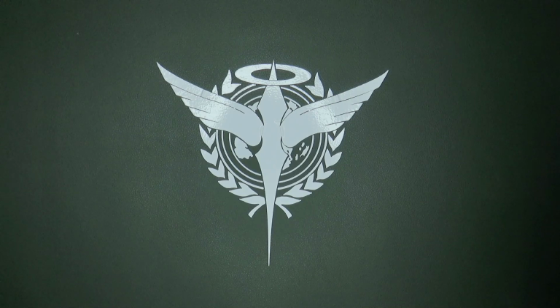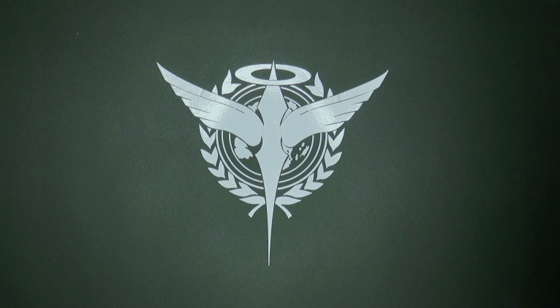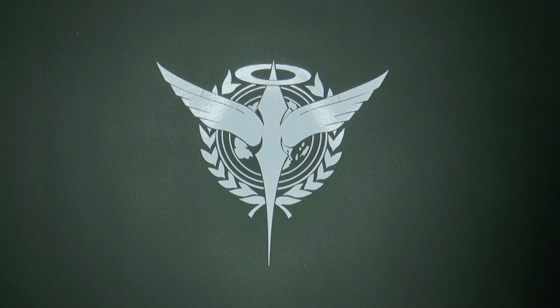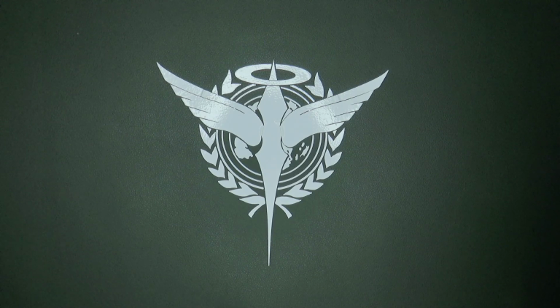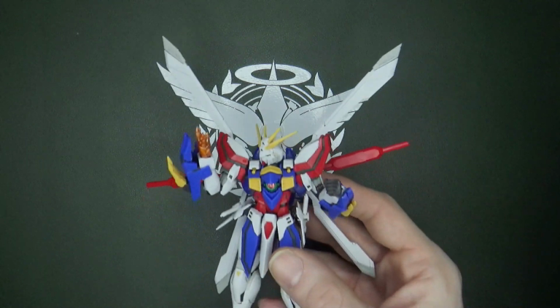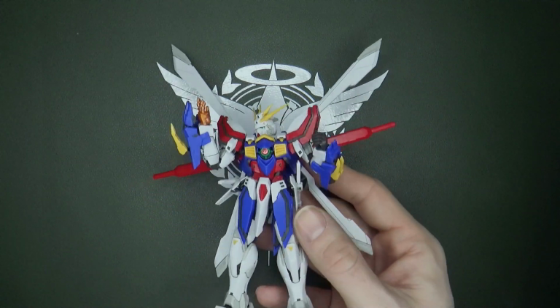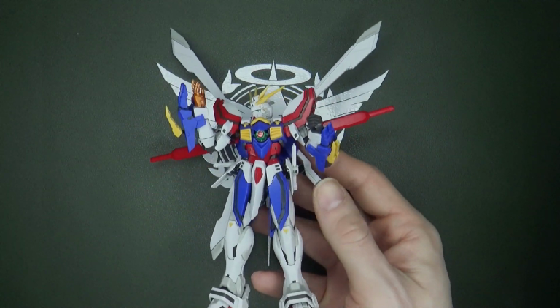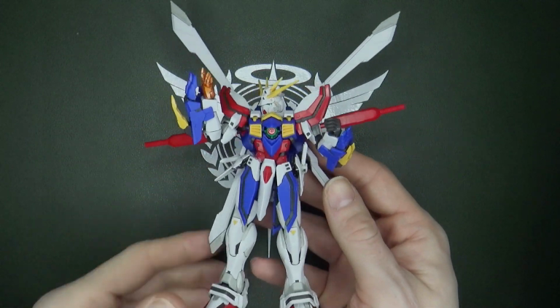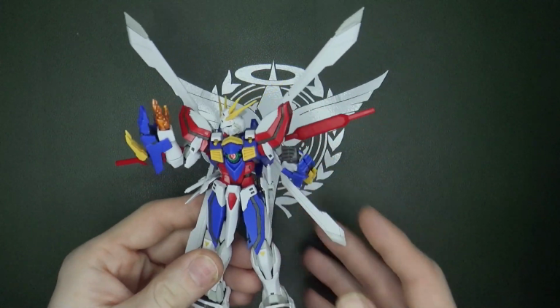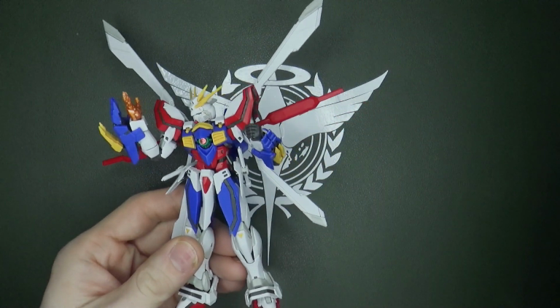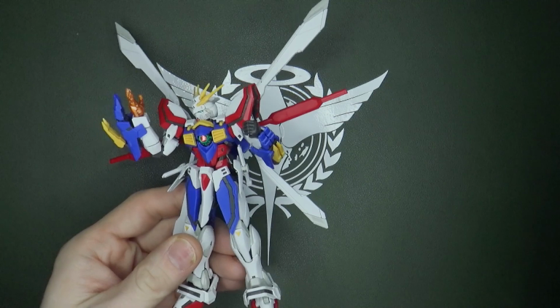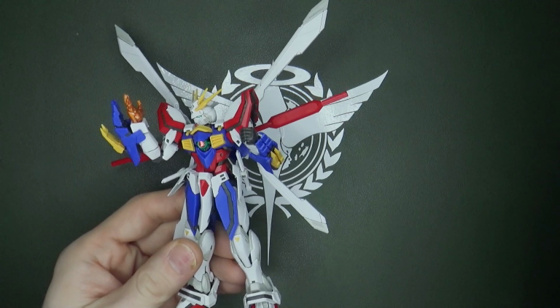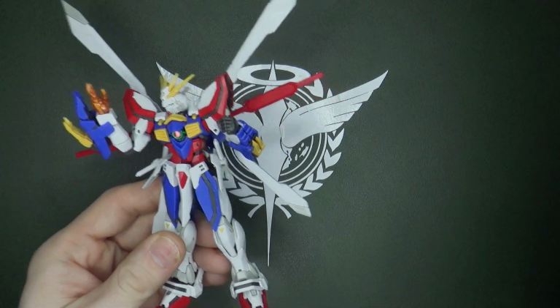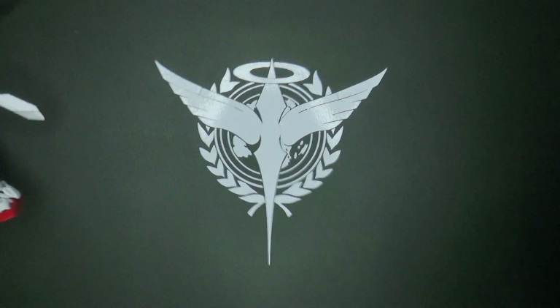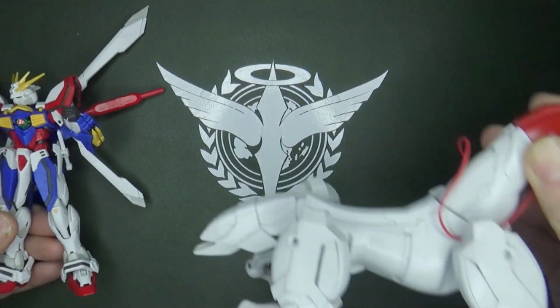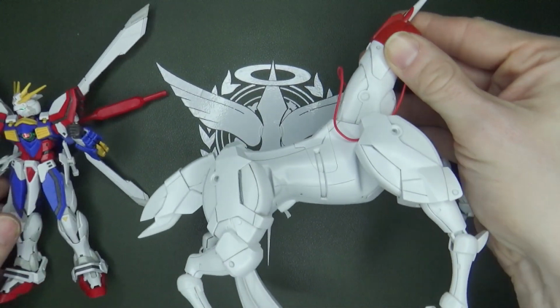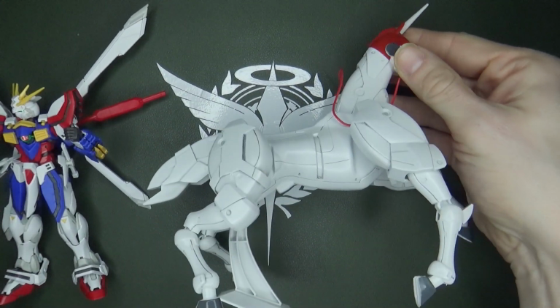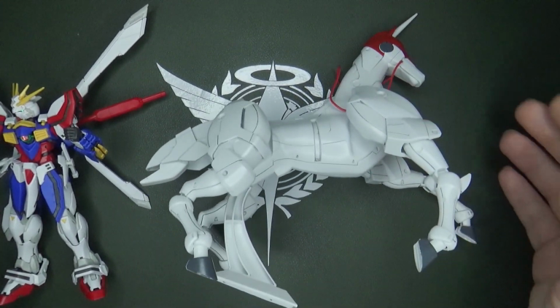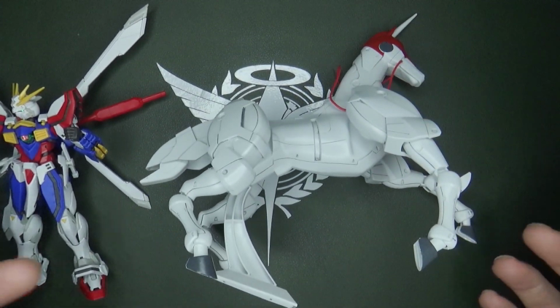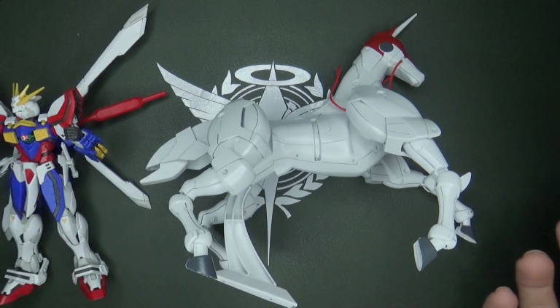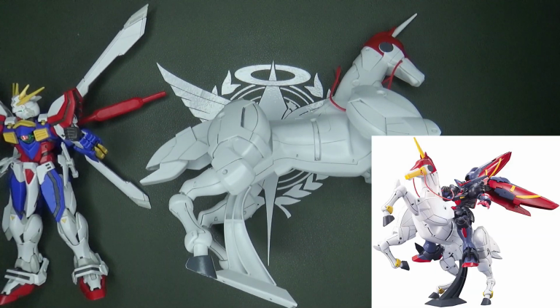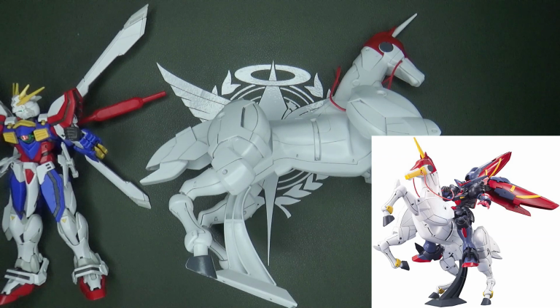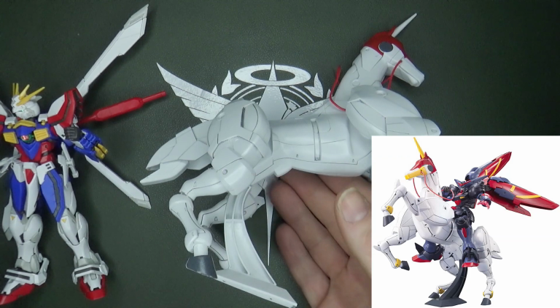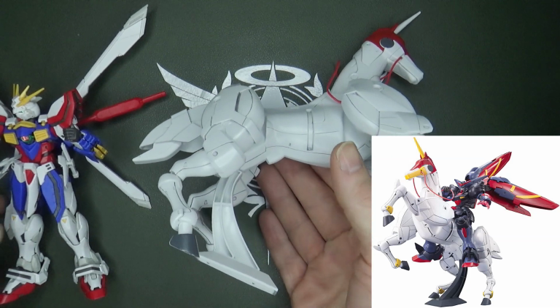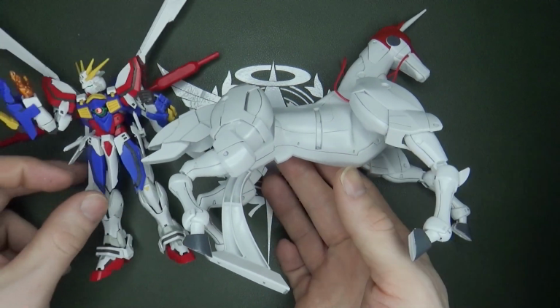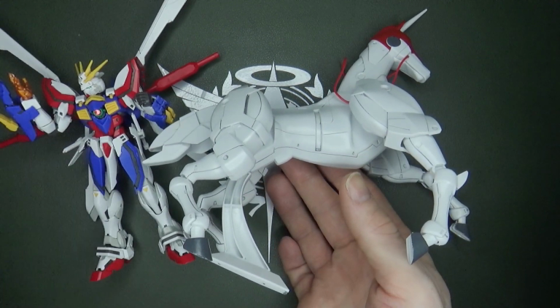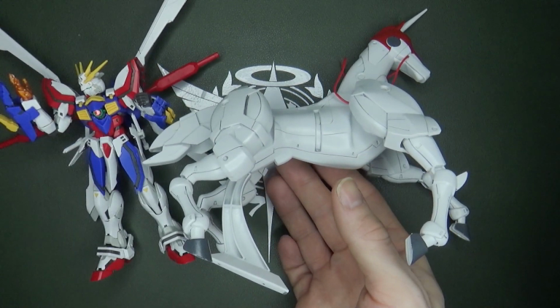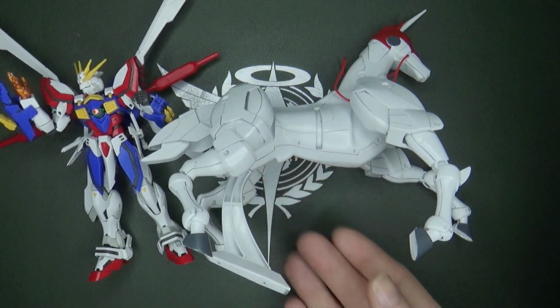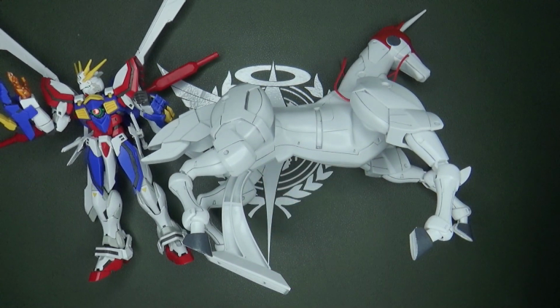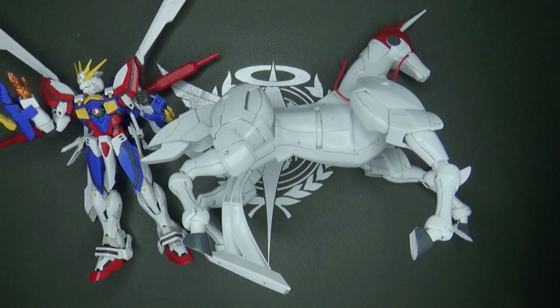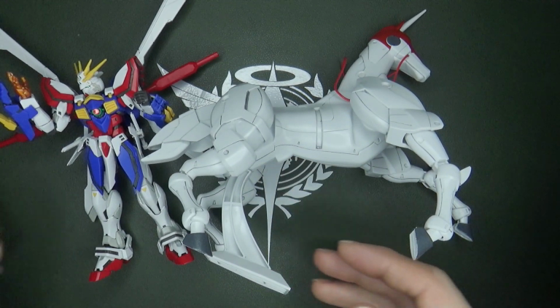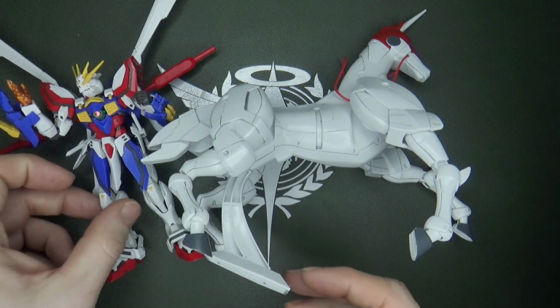After building your Real Grade God Gundam, you might decide it's about time to dust off that old High Grade Fuun Saiki which came with the Master Gundam, and give the God Gundam something to ride like he did at the end of the series.